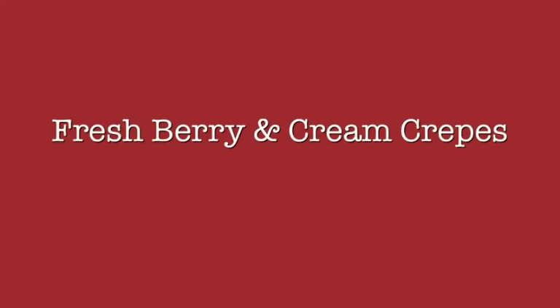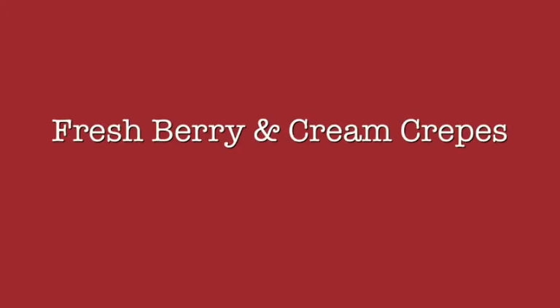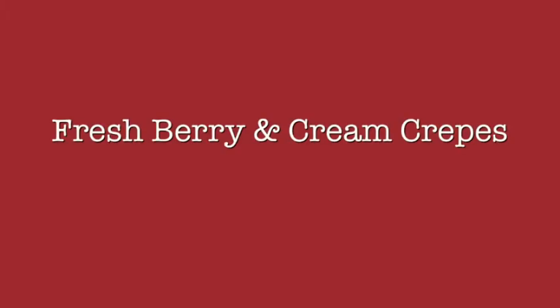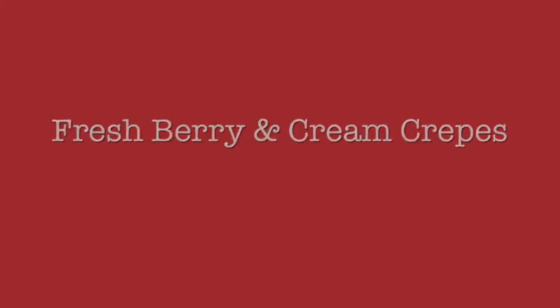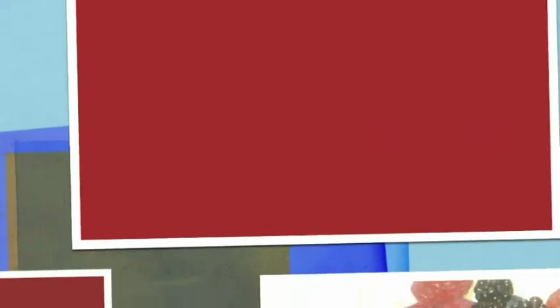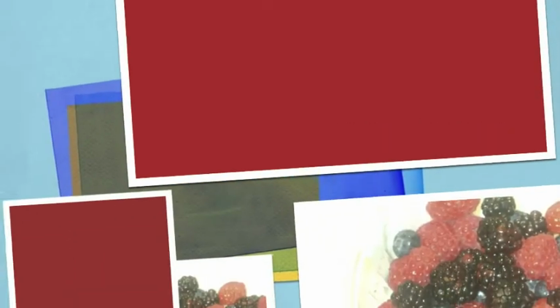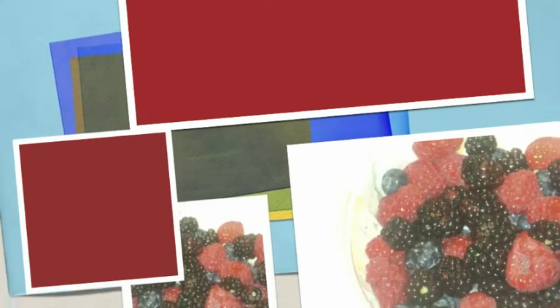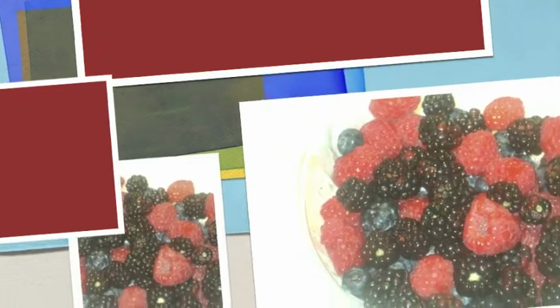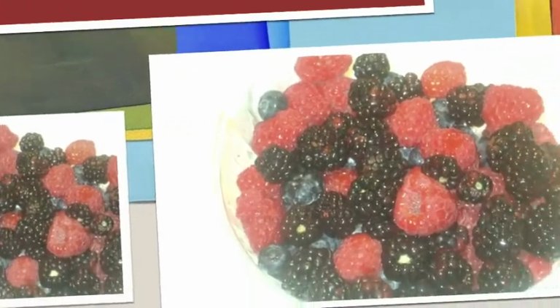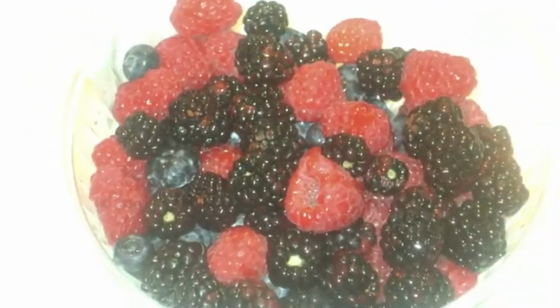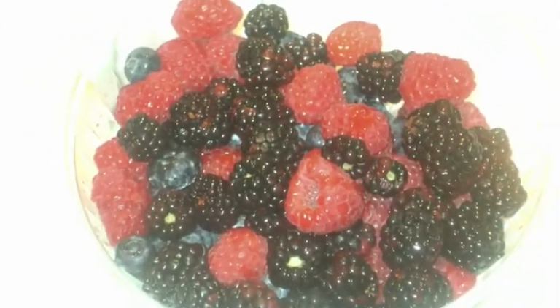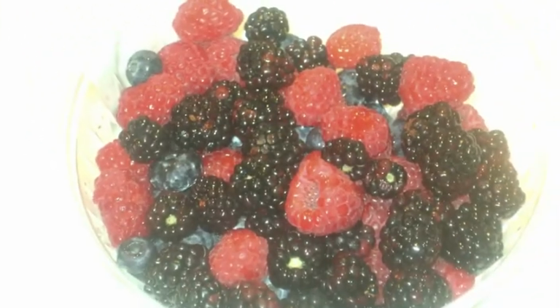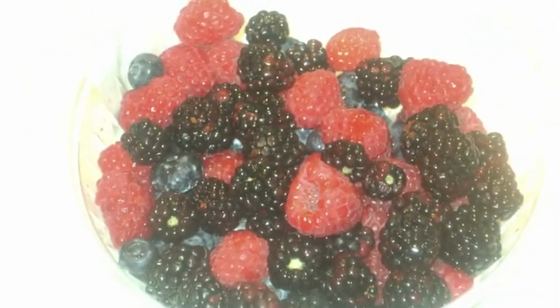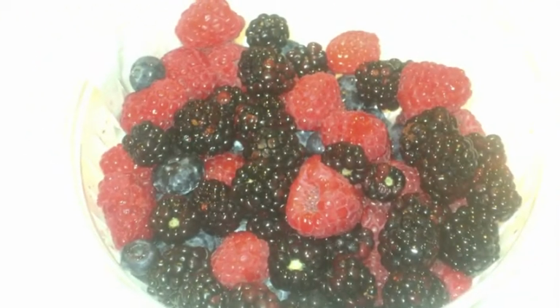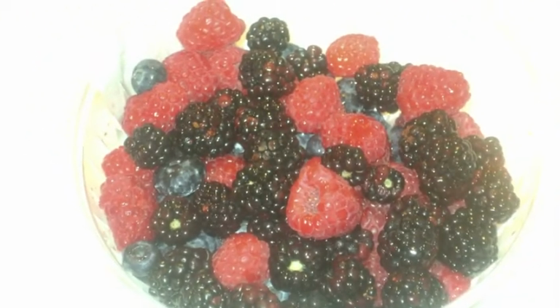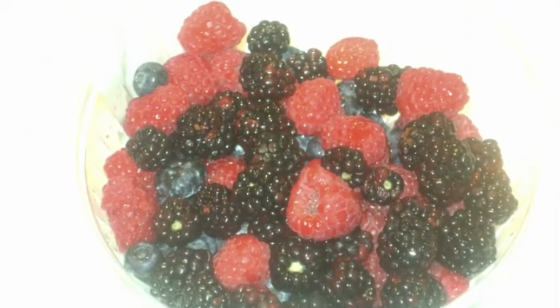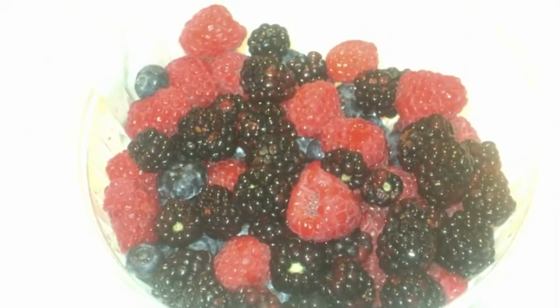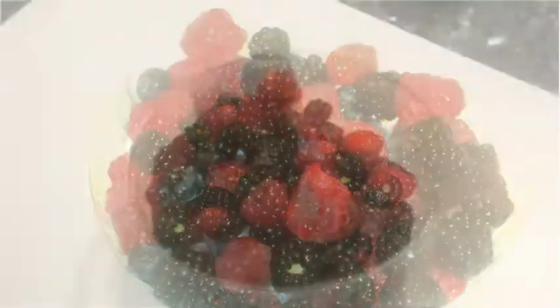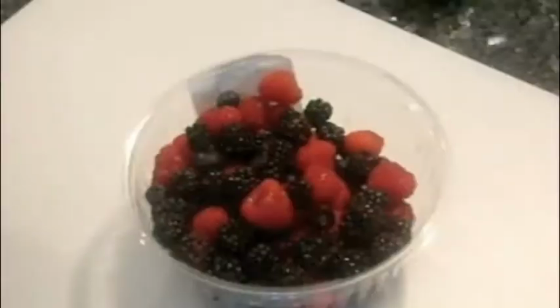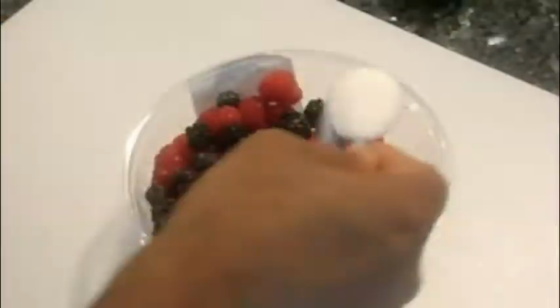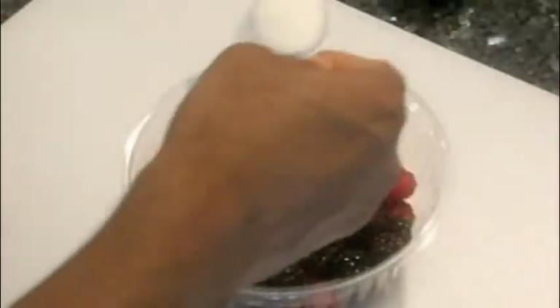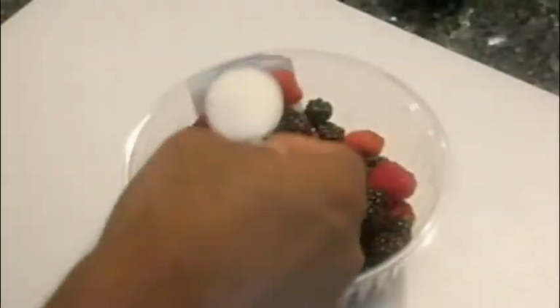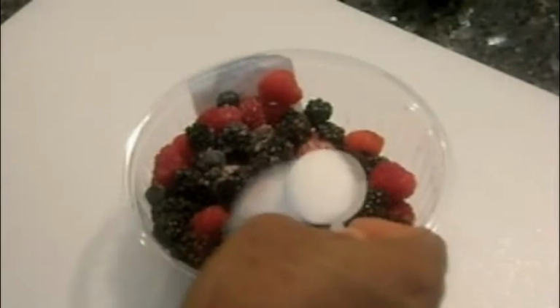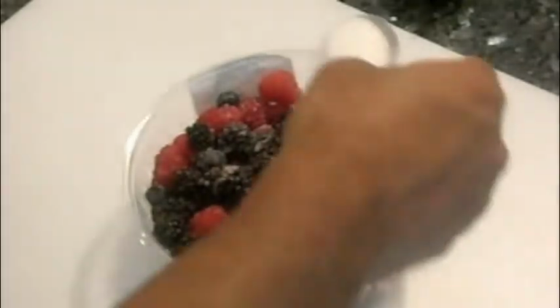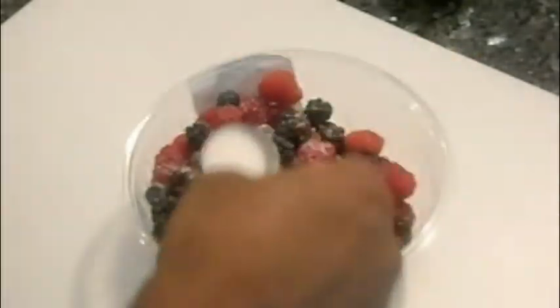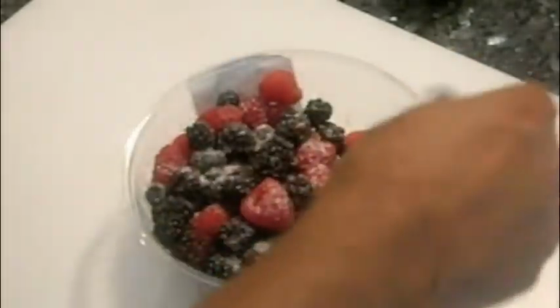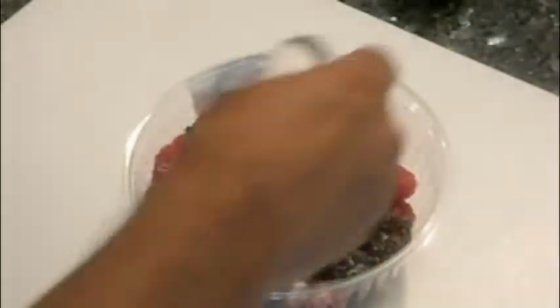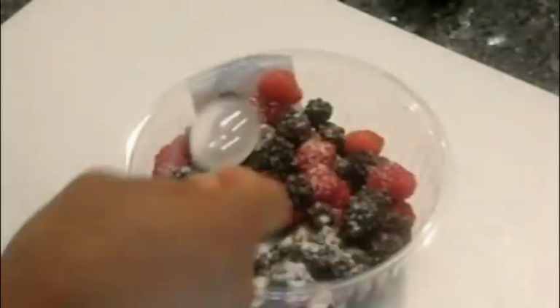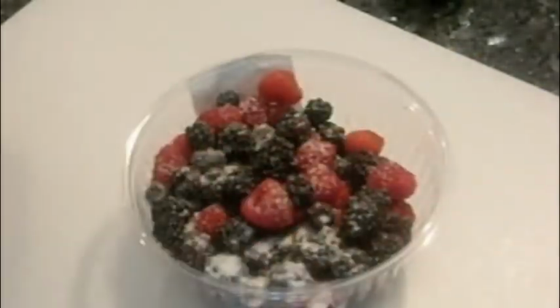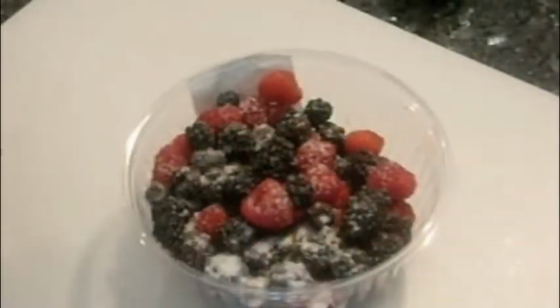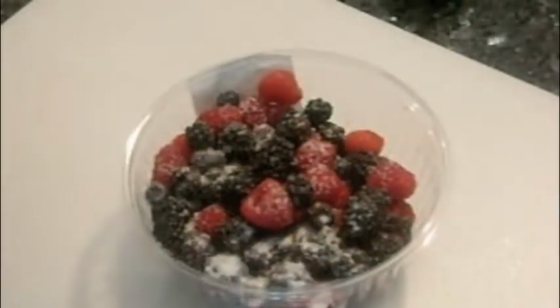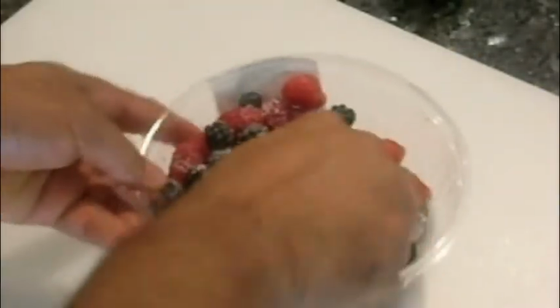For this dish we're using fresh raspberries, blackberries, and blueberries. Add about 2 tablespoons of sugar to the berries and set aside to marinate.